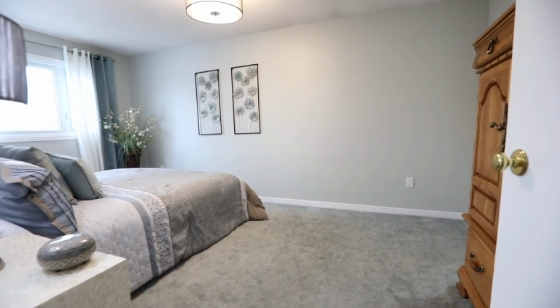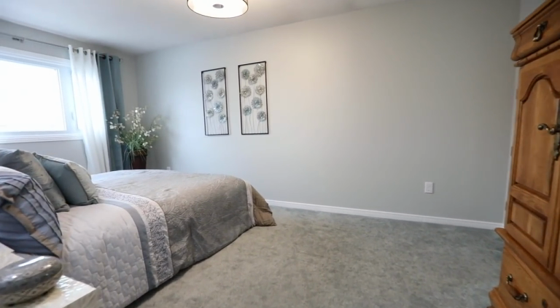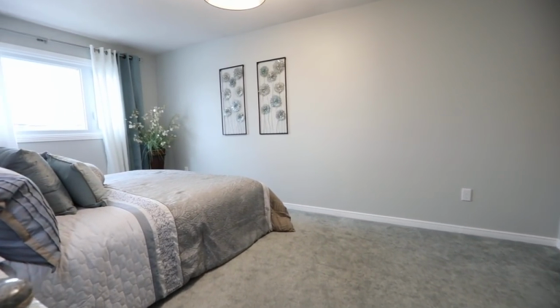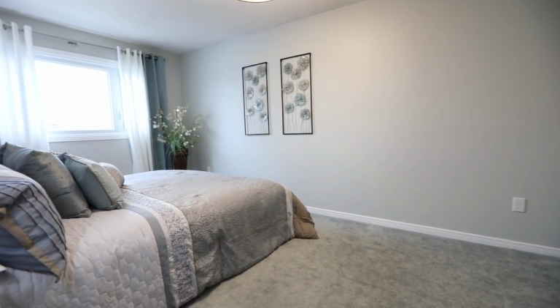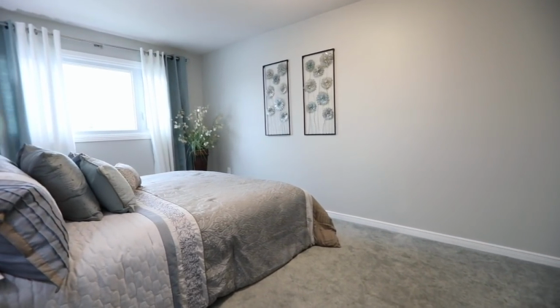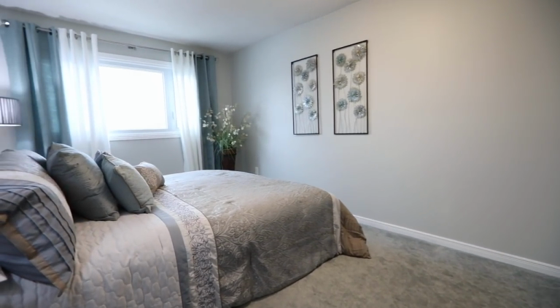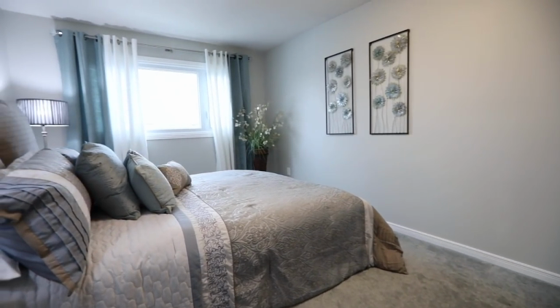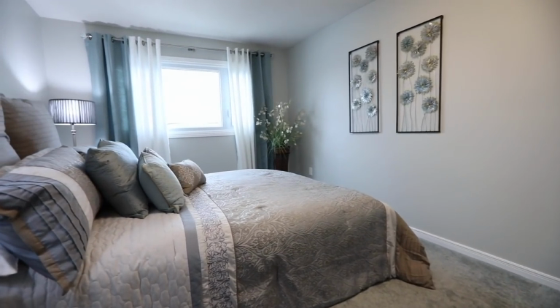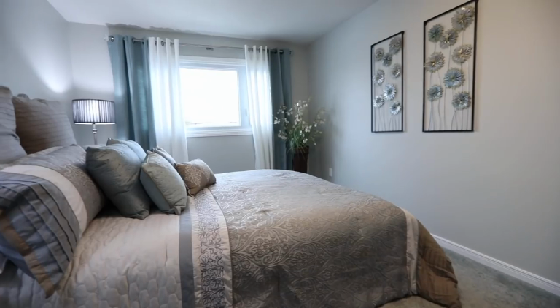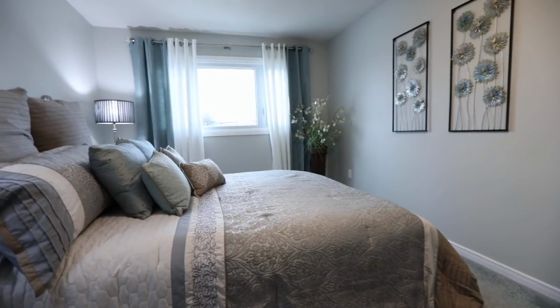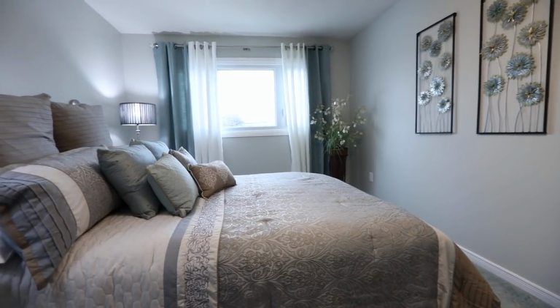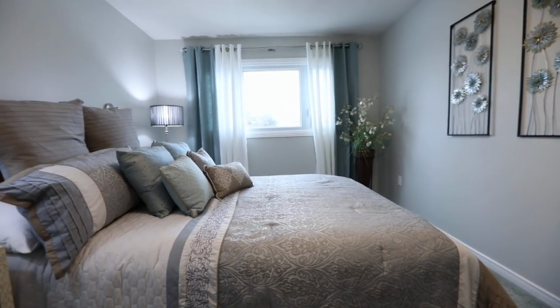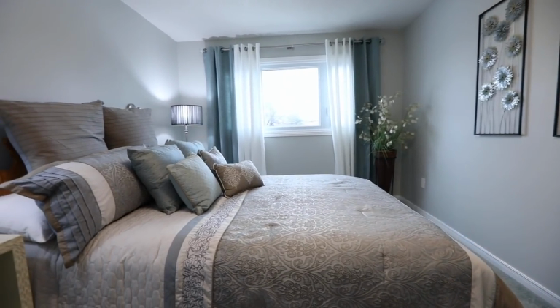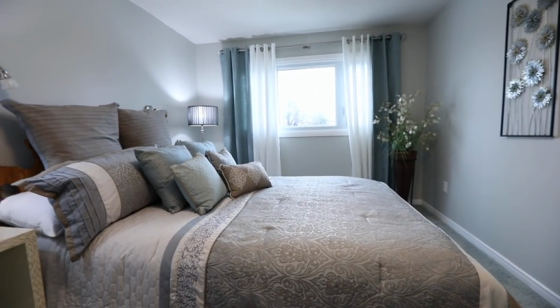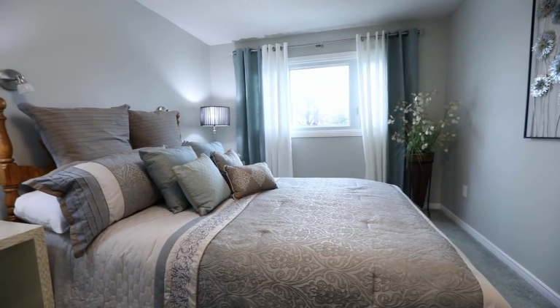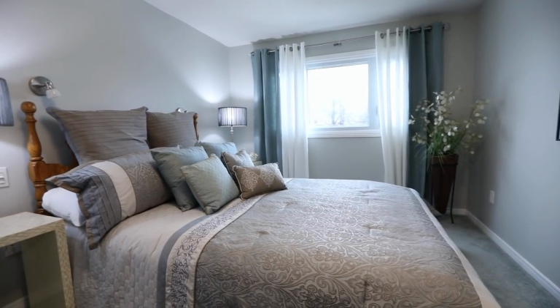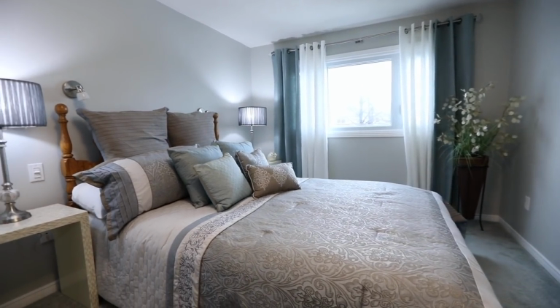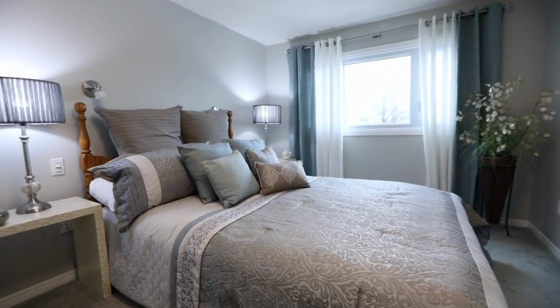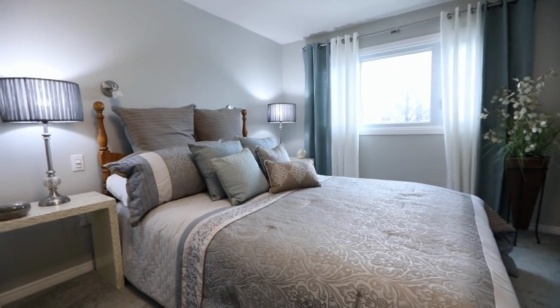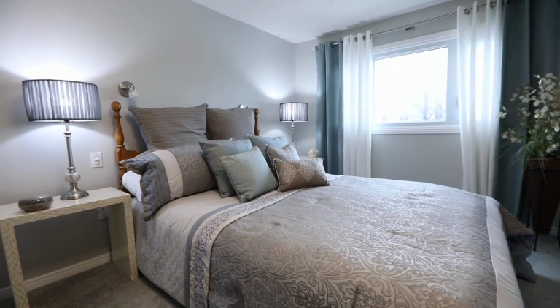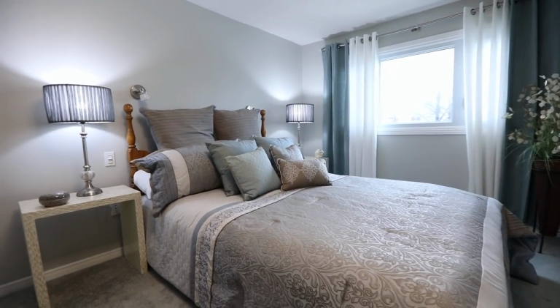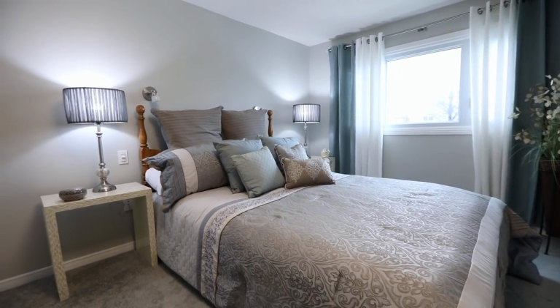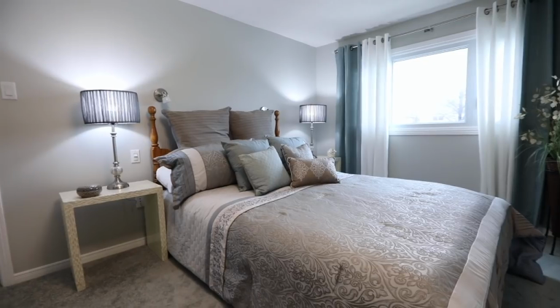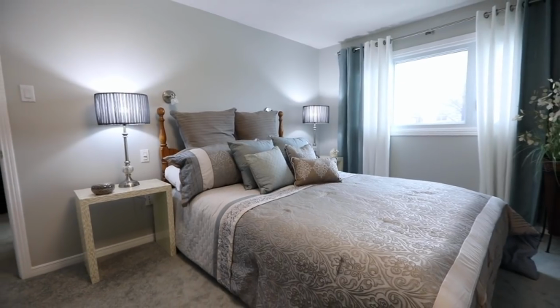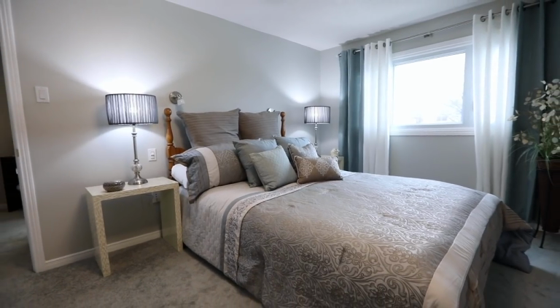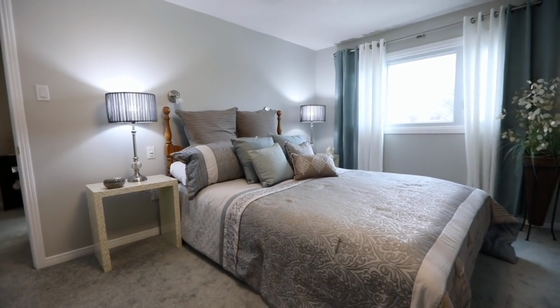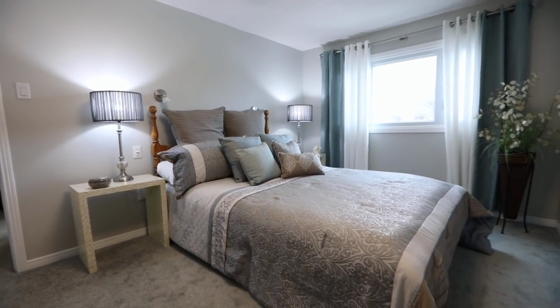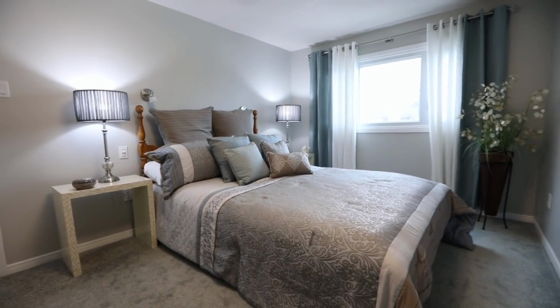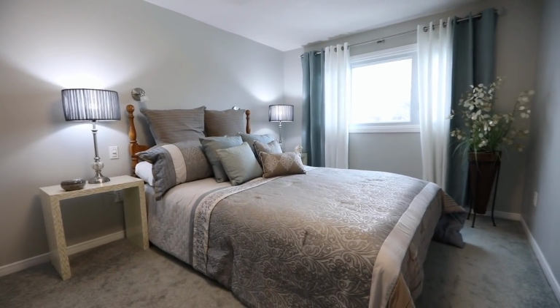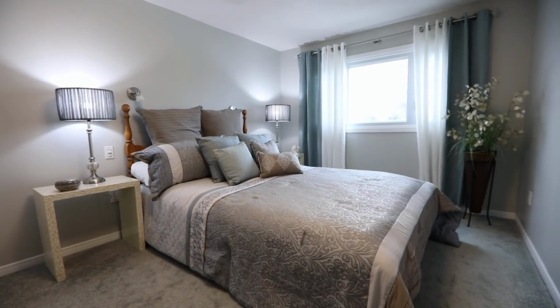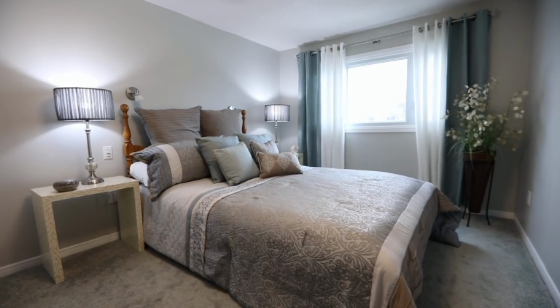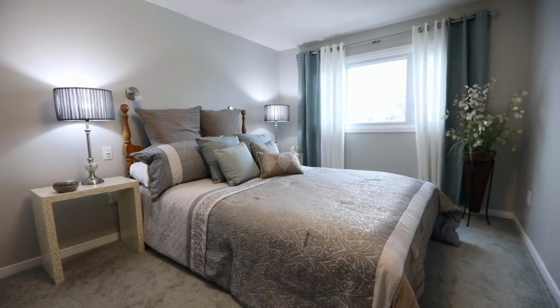The generously sized master bedroom is filled with soft natural light through its north-facing window, has a large walk-in closet, and is complete with a four-piece ensuite washroom.